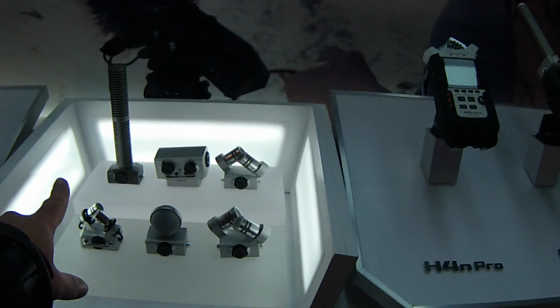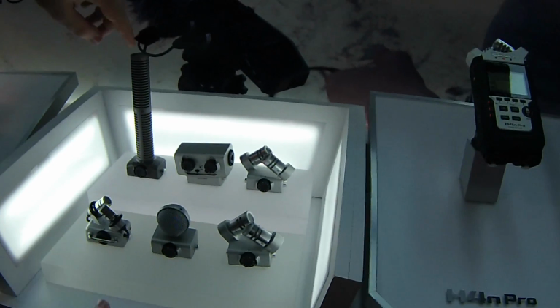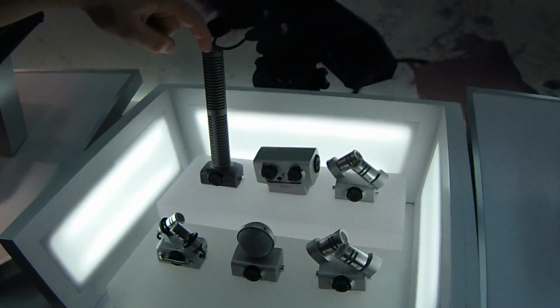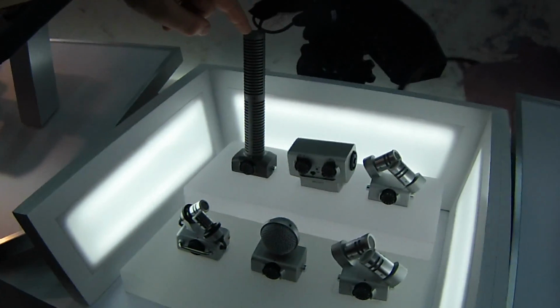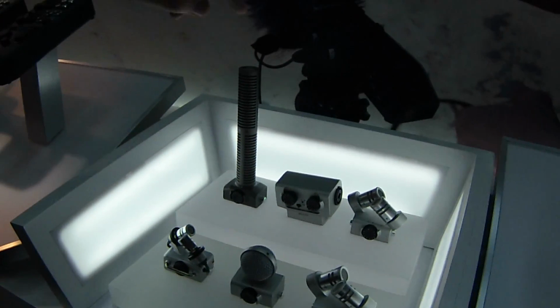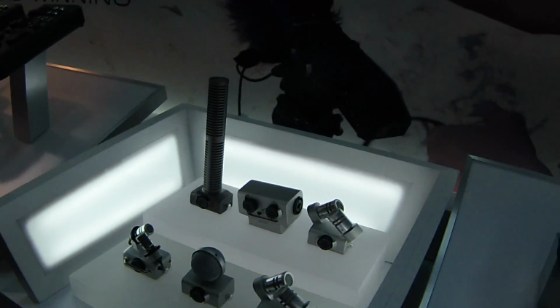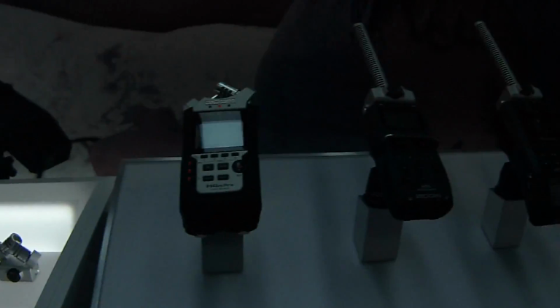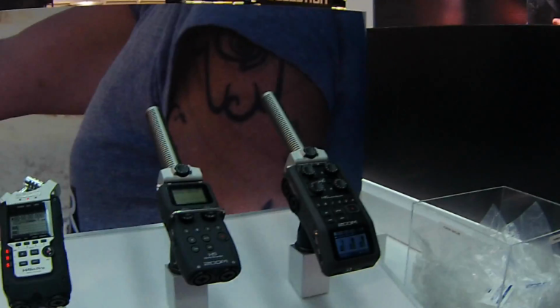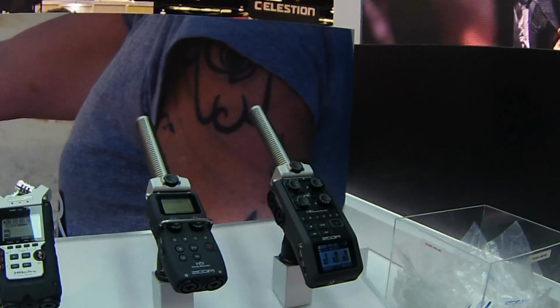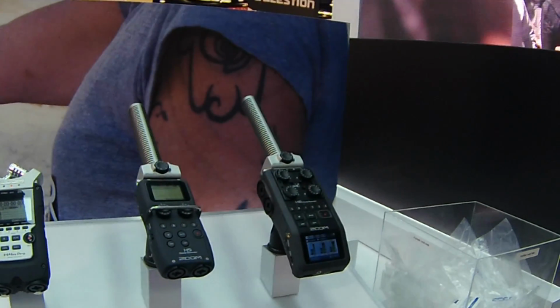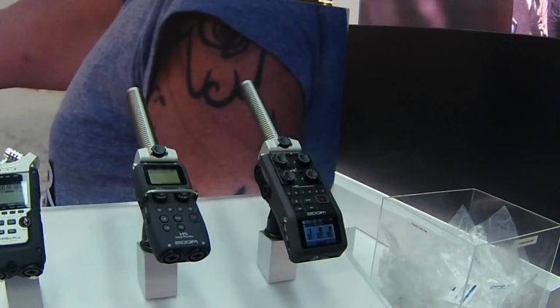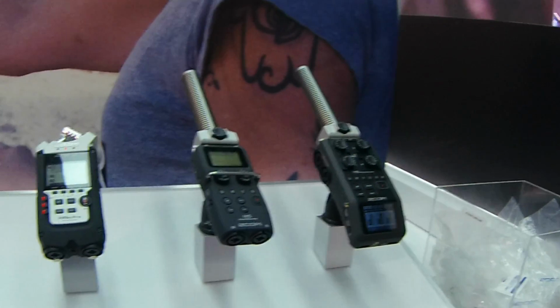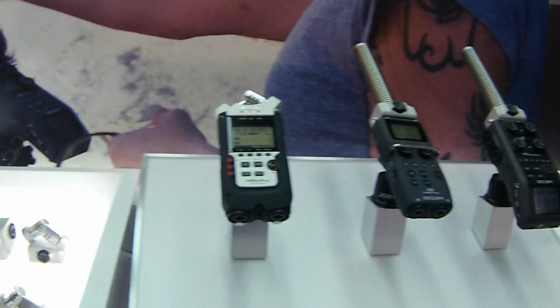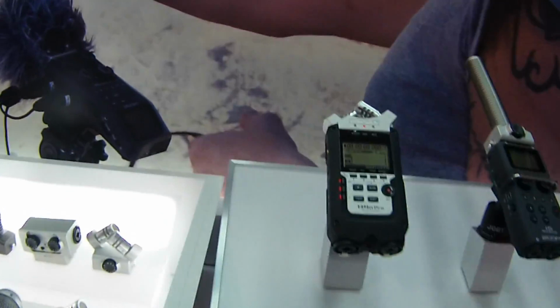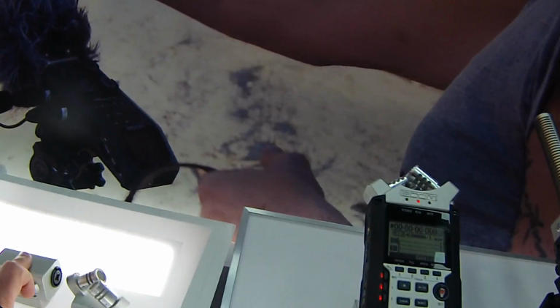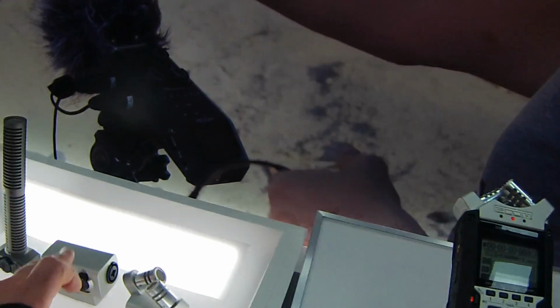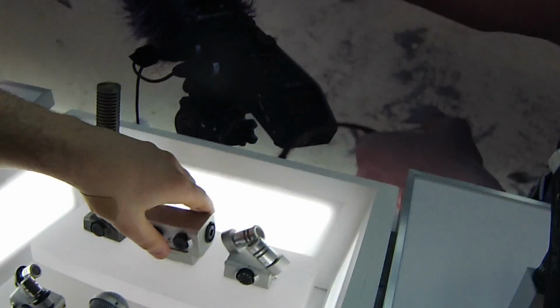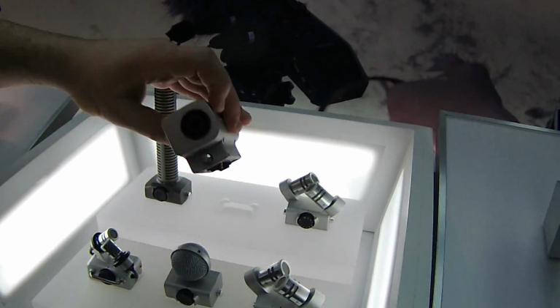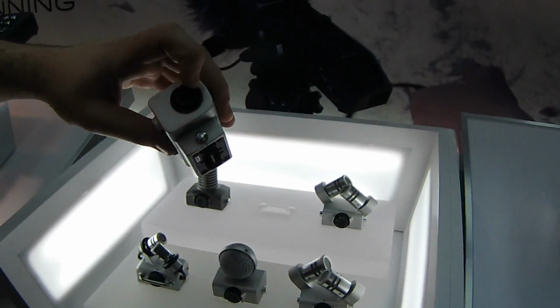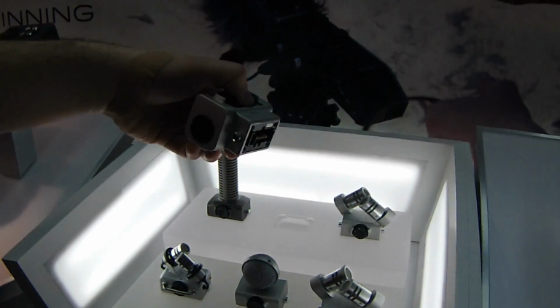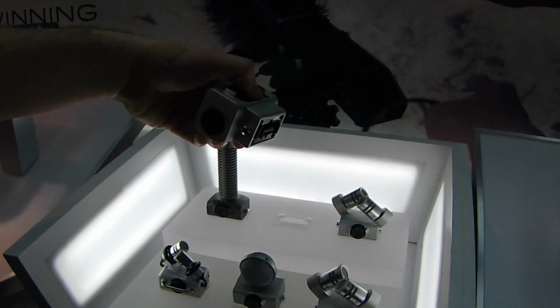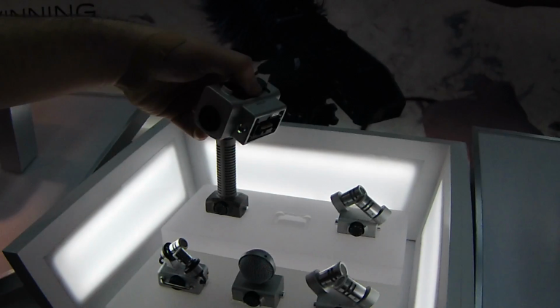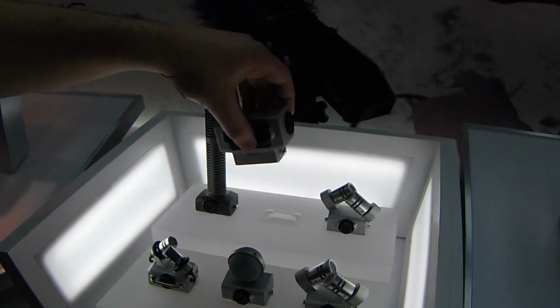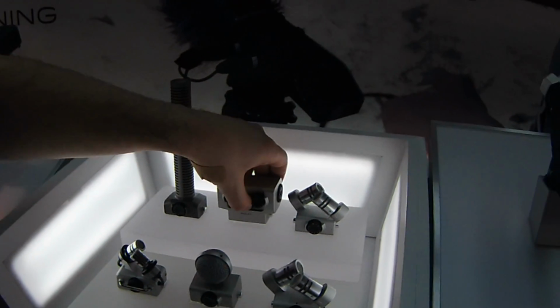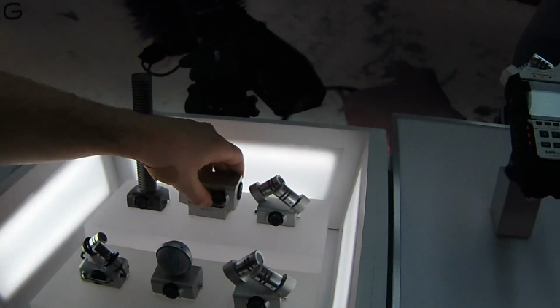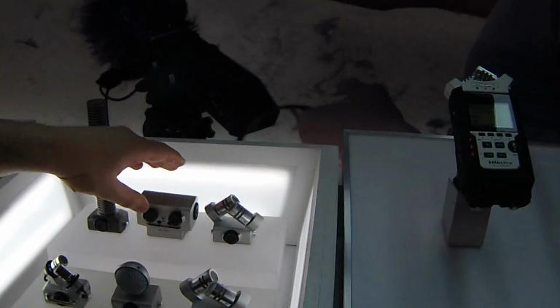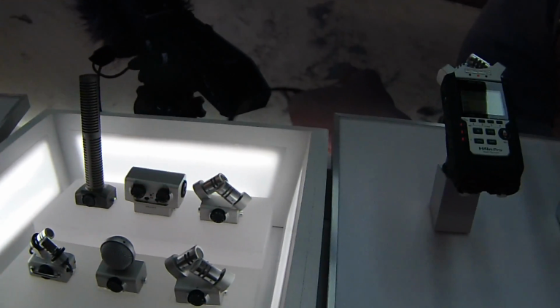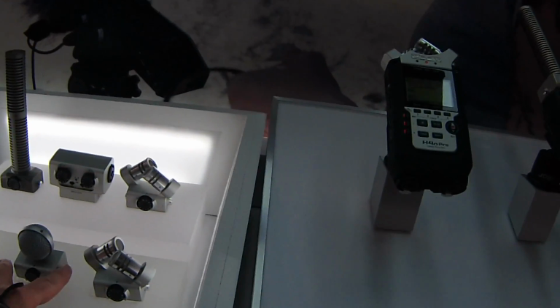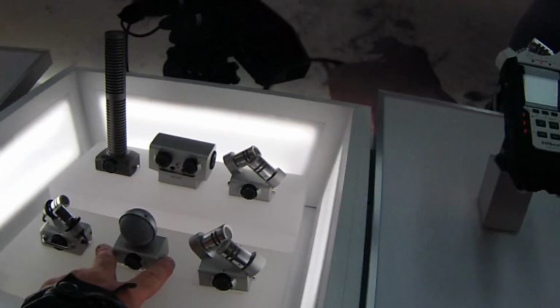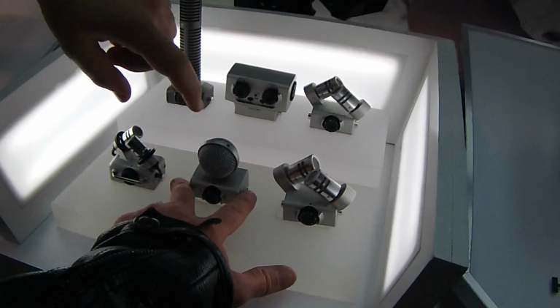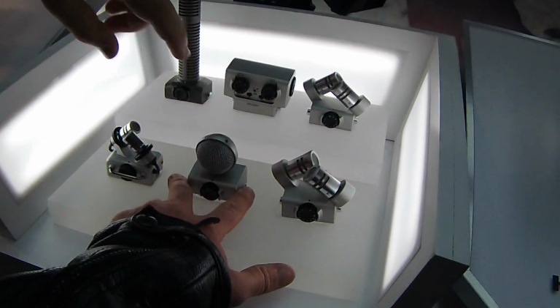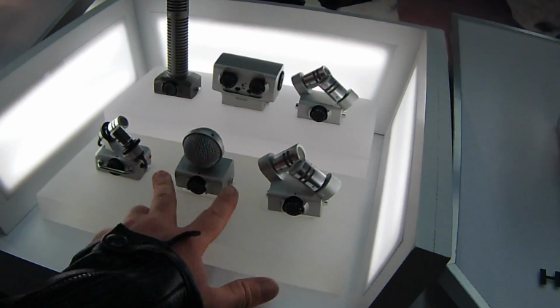So this is the stereo shotgun, and on the H6 there we have the mono shotgun. And this is just extra inputs? Yep, you got two combo XLR quarter-inch inputs there. And then you got the XY, and then this? That's a mid-side microphone.